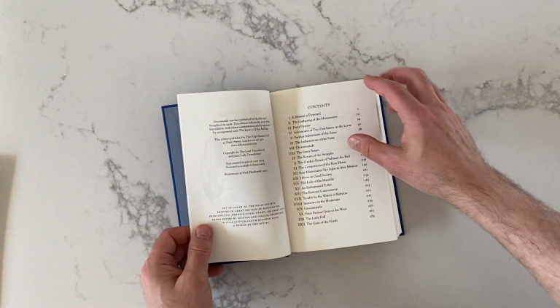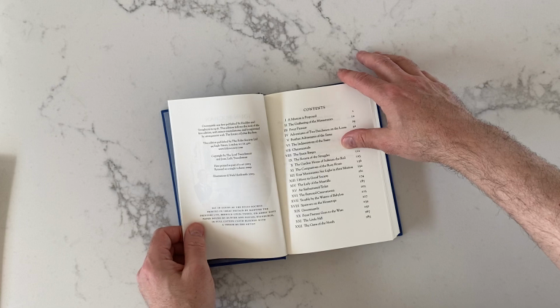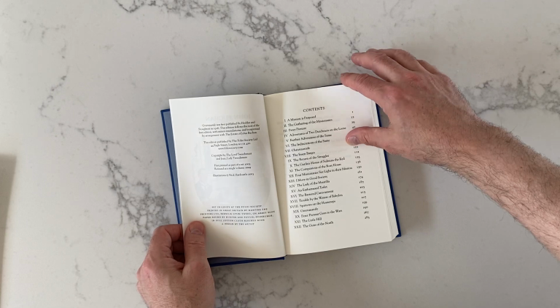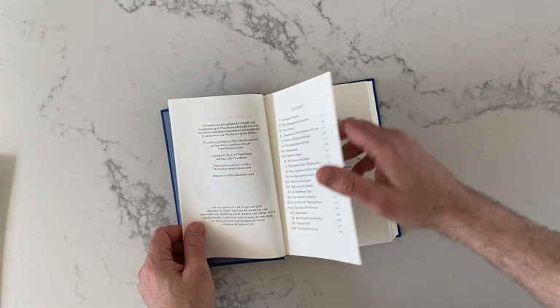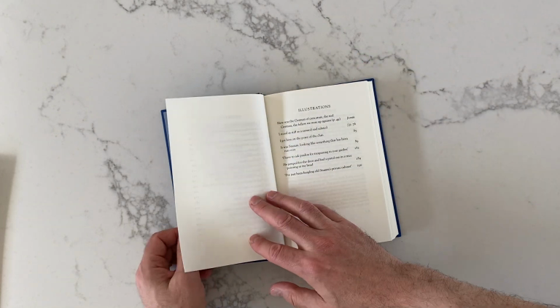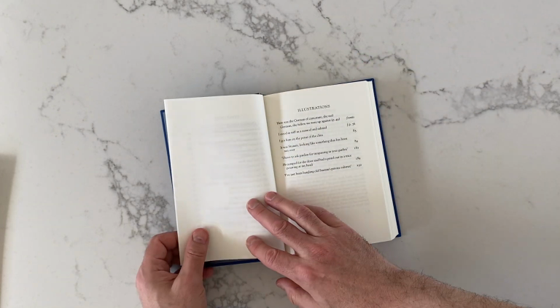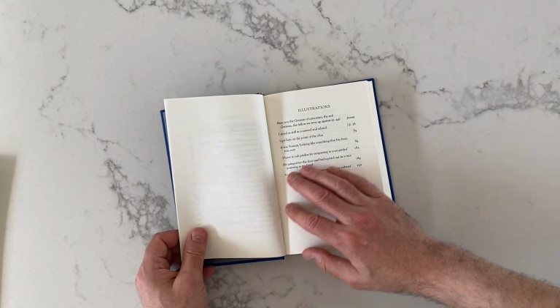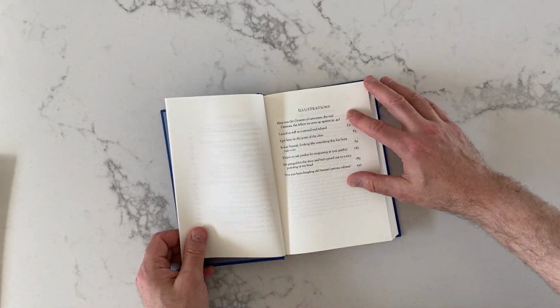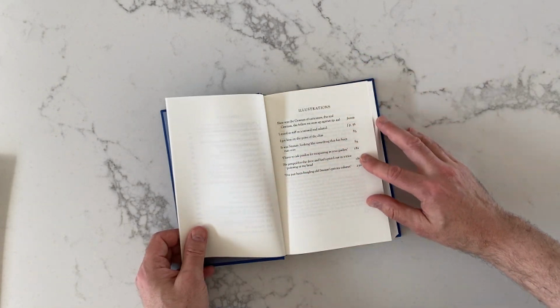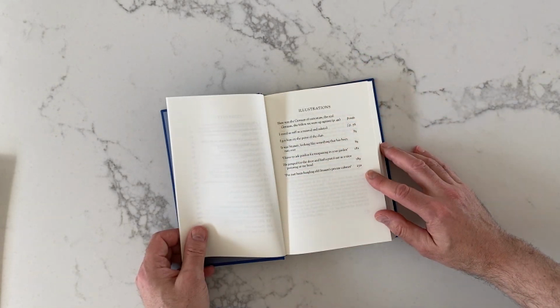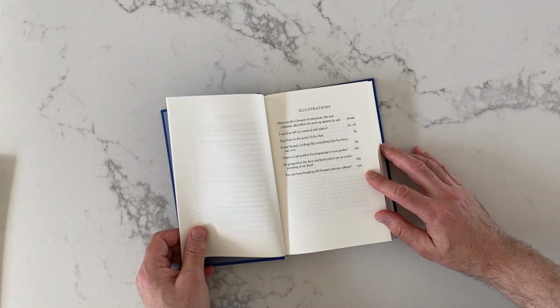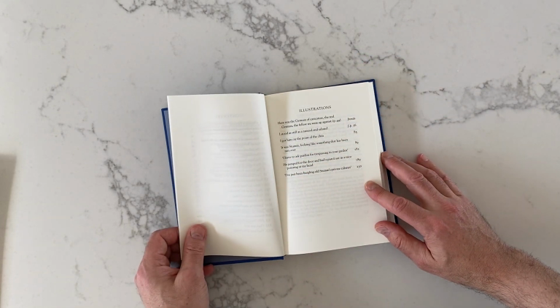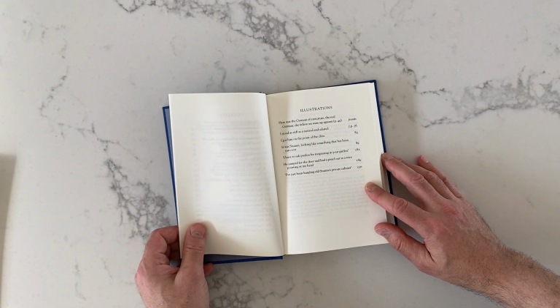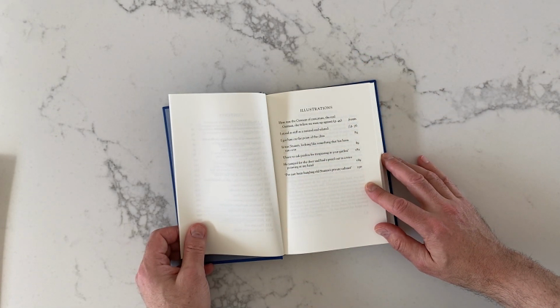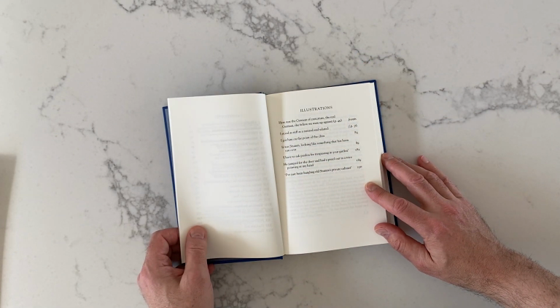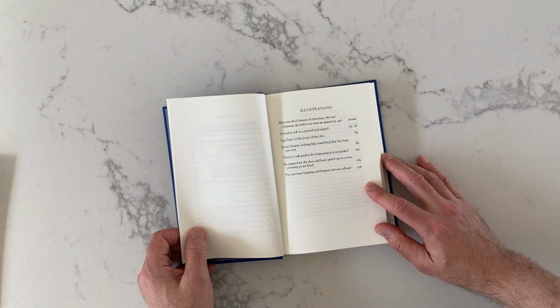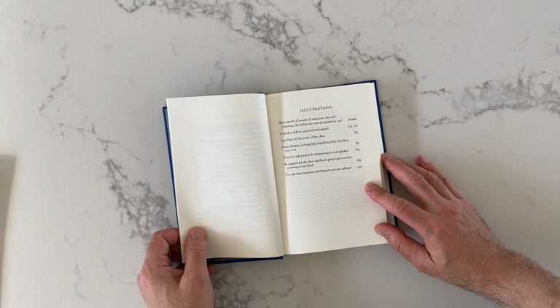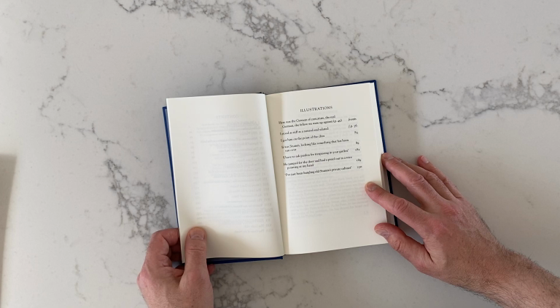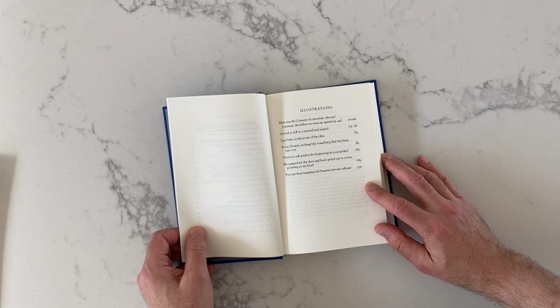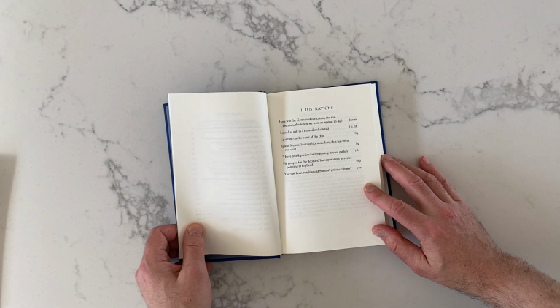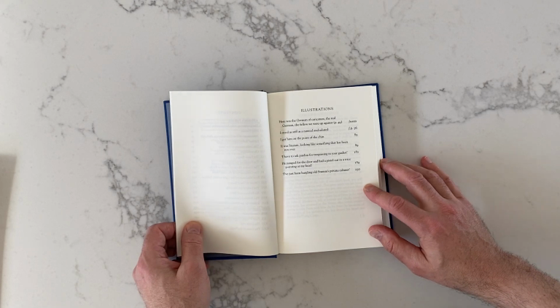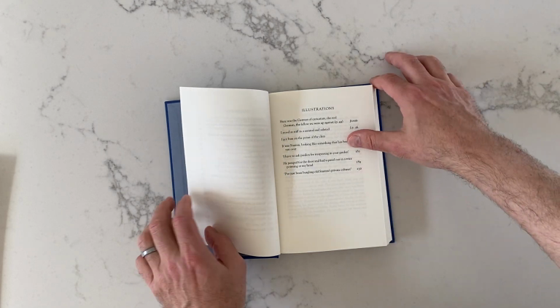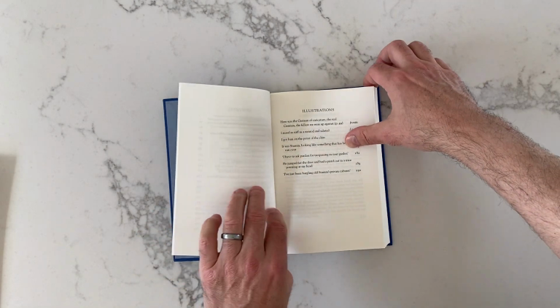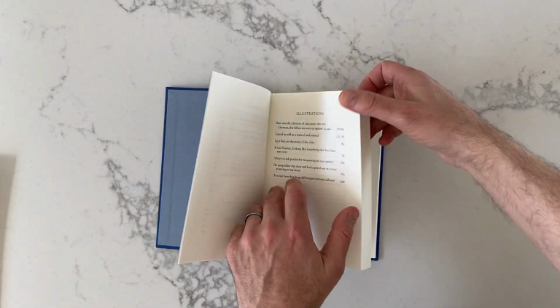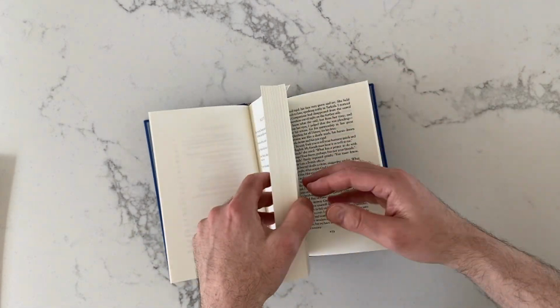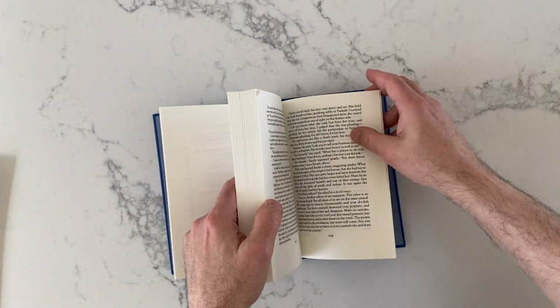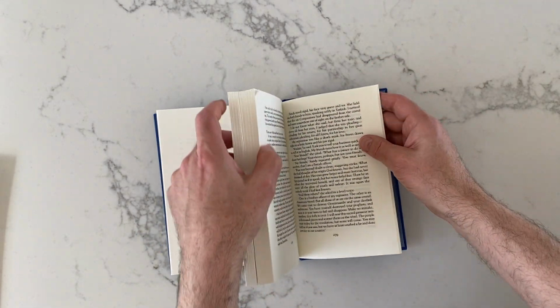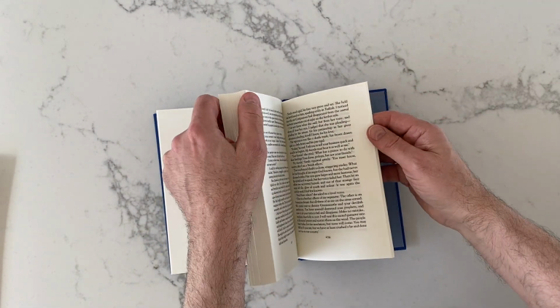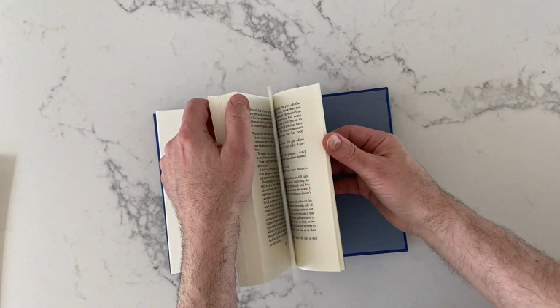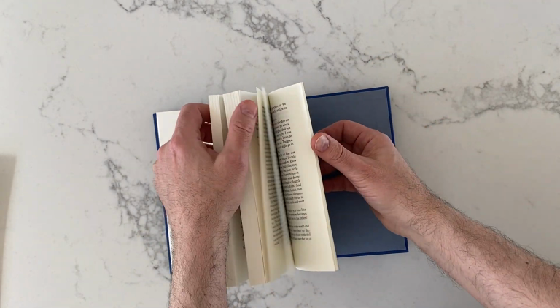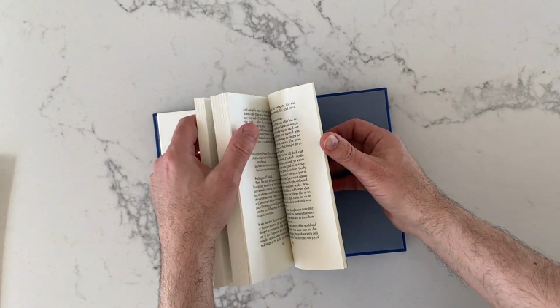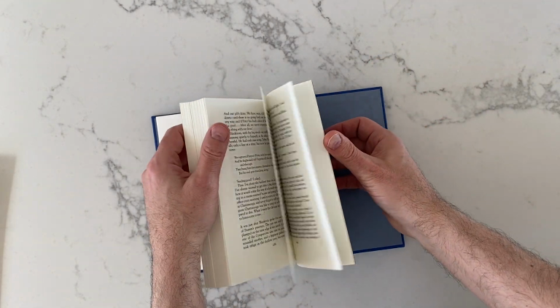Let's see if we can get an idea of how many illustrations there are. I wouldn't say it's packed with illustrations, but it's got a few. And this is about a 300-page book.